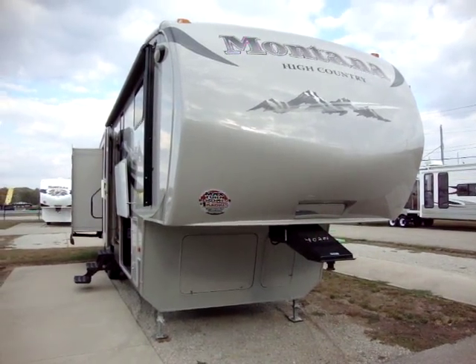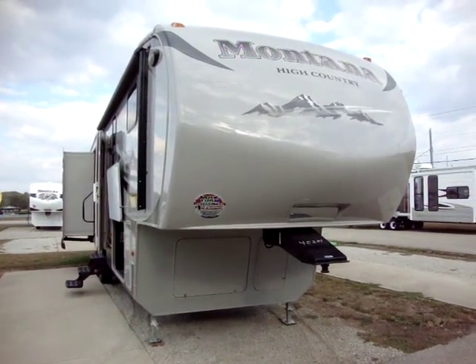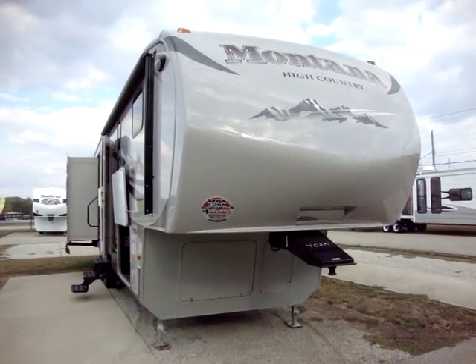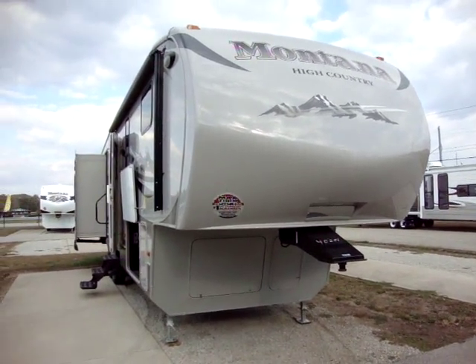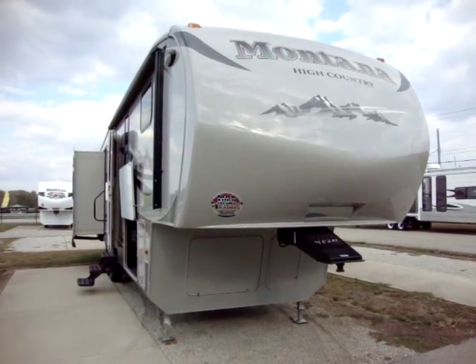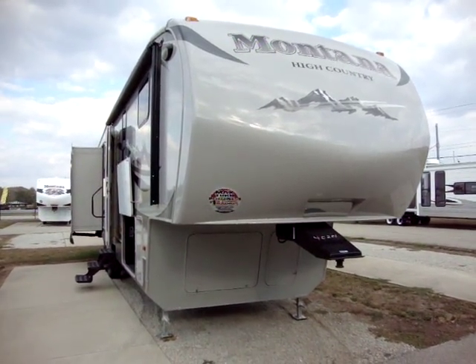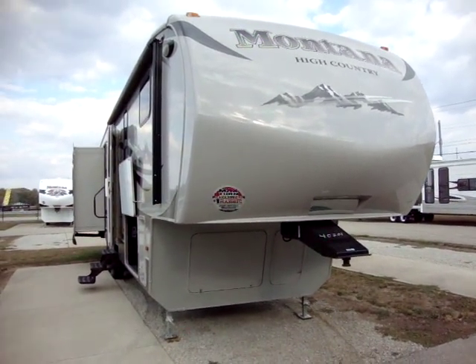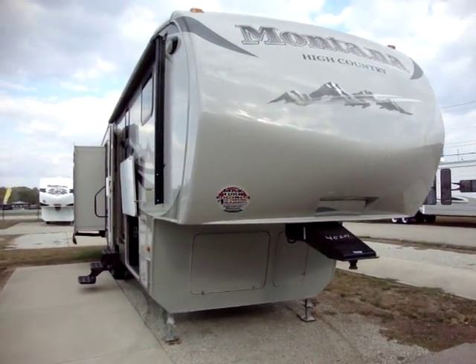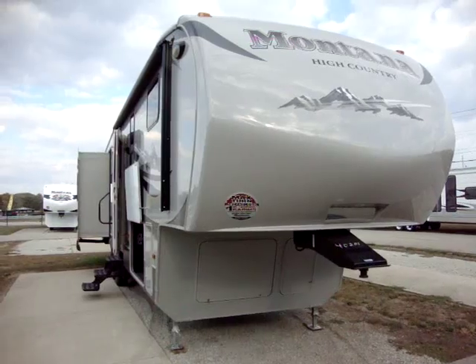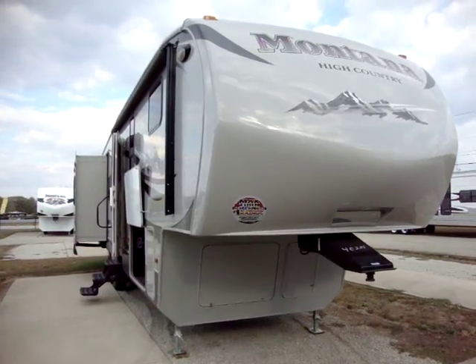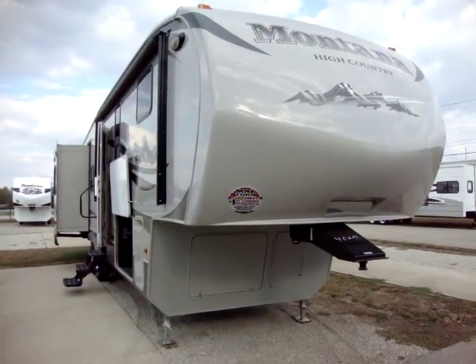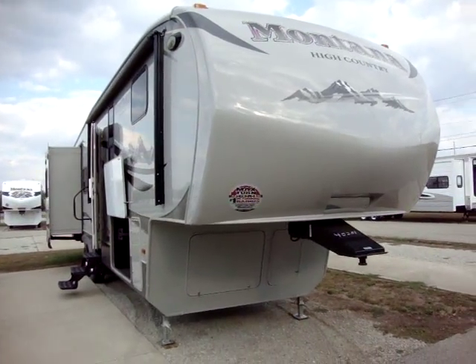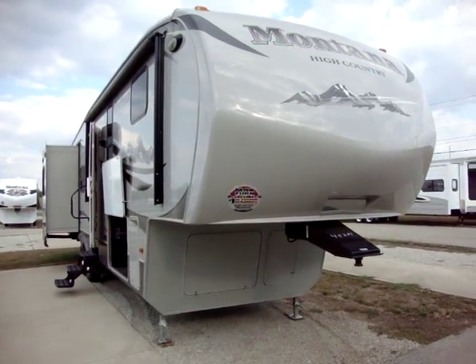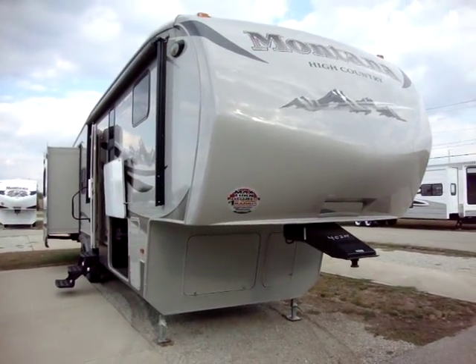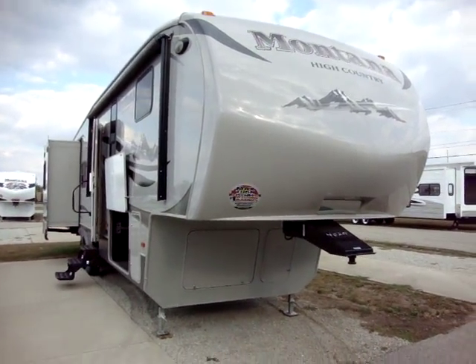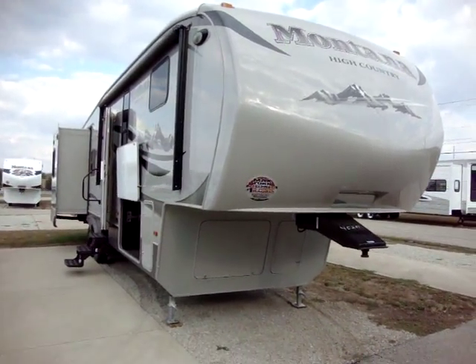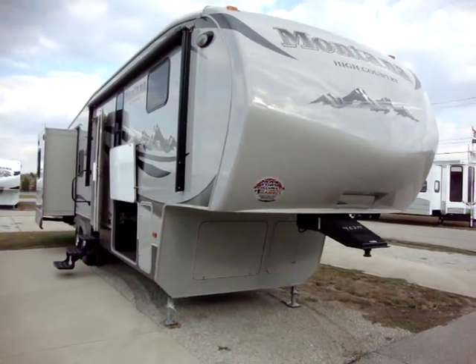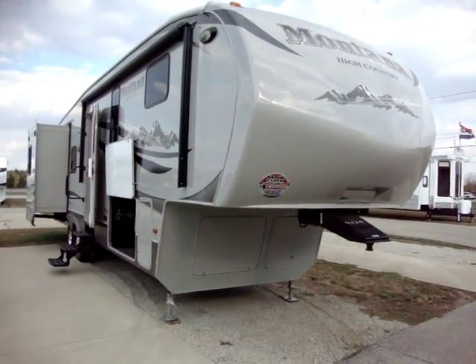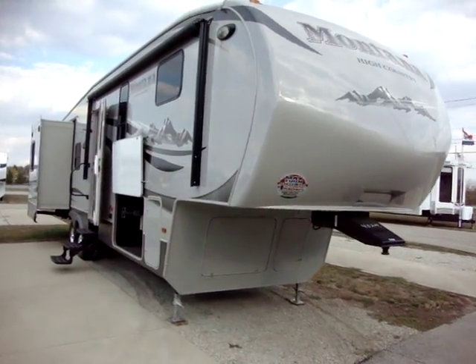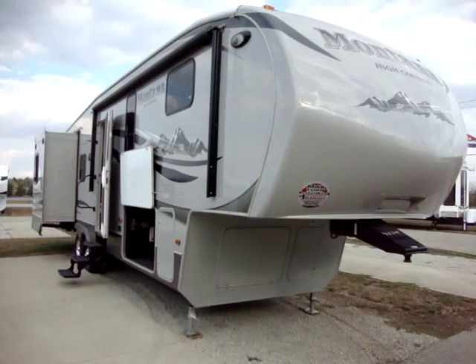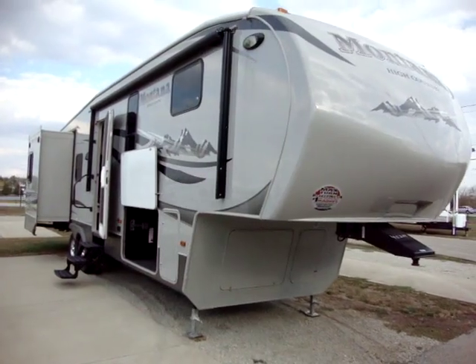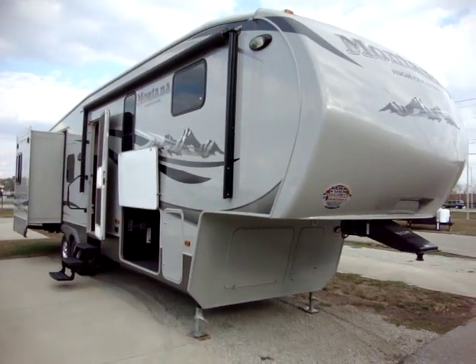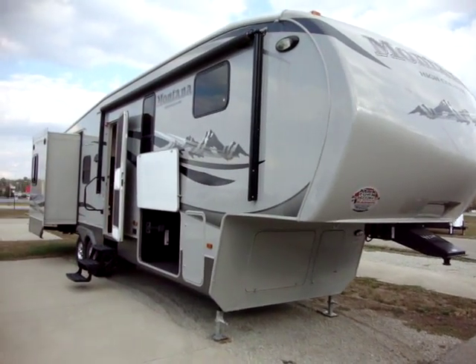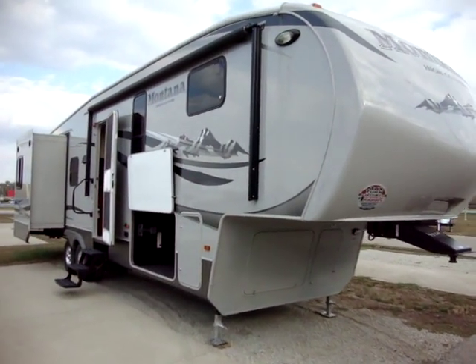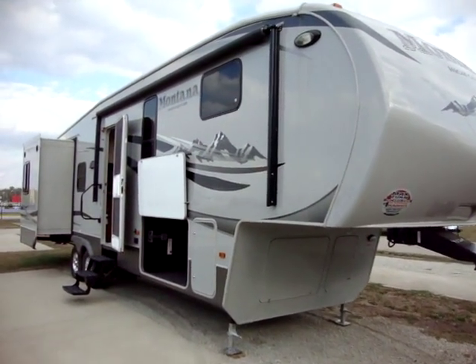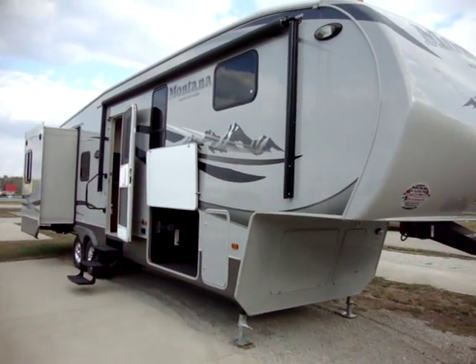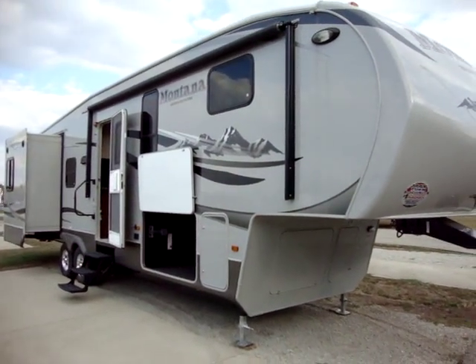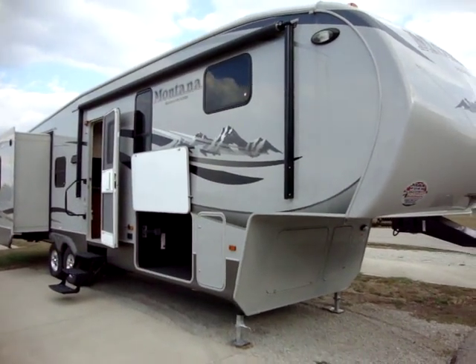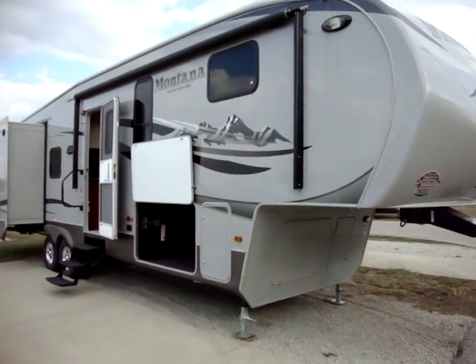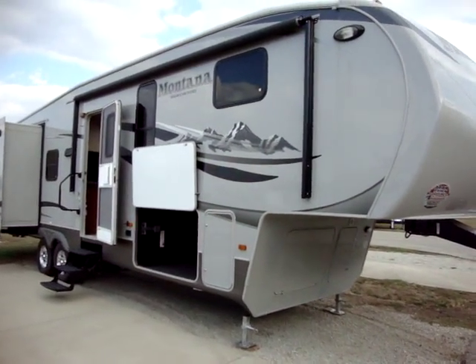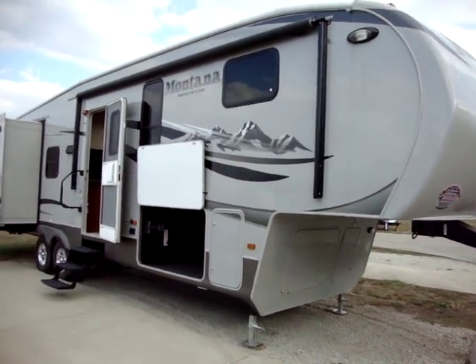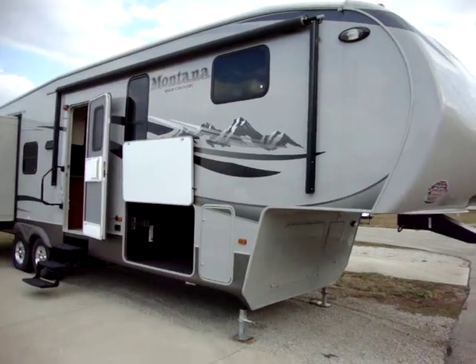Hi, welcome to another video by Couch's Campers. Today we're looking at a 2011 Montana High Country Model 323RL. I'm going to take a minute and walk you around this camper.